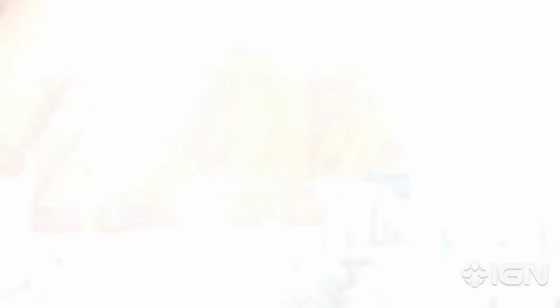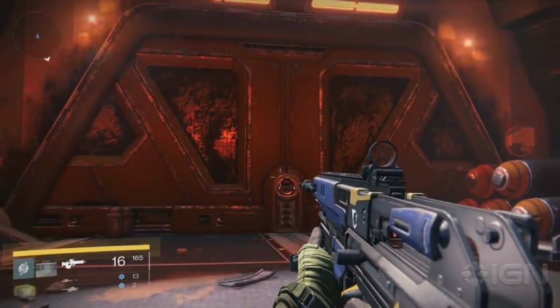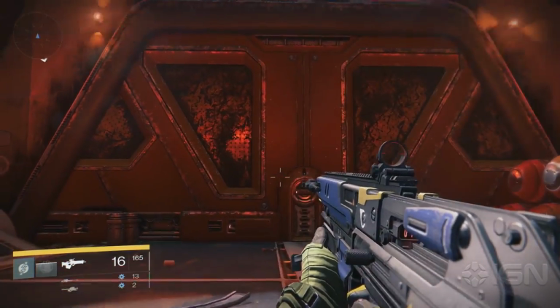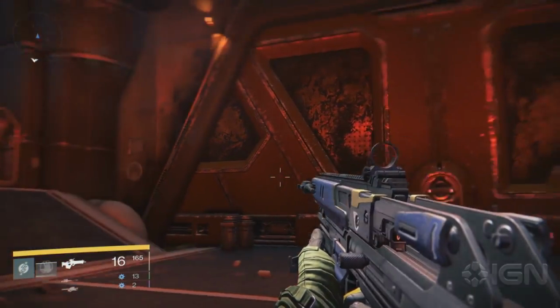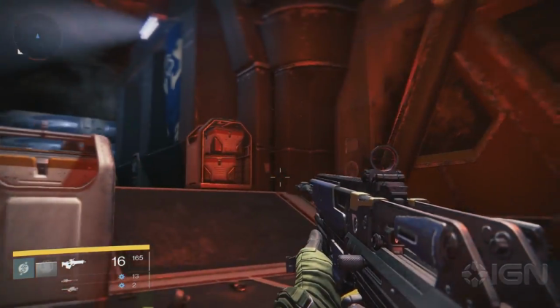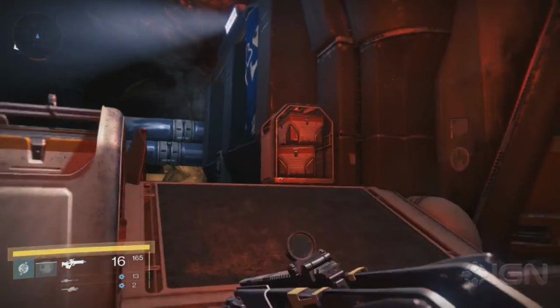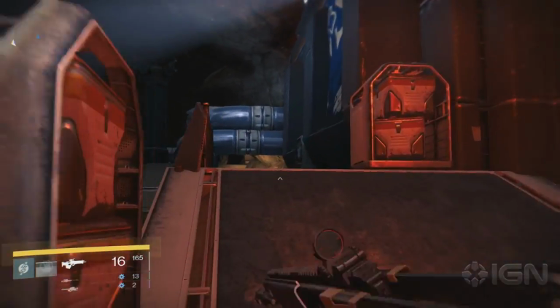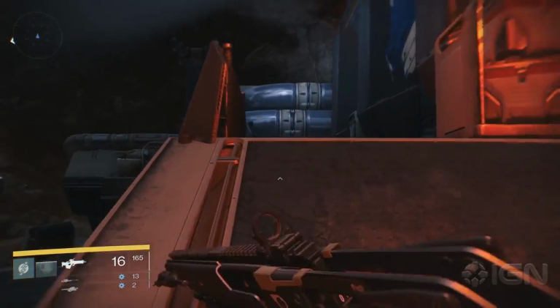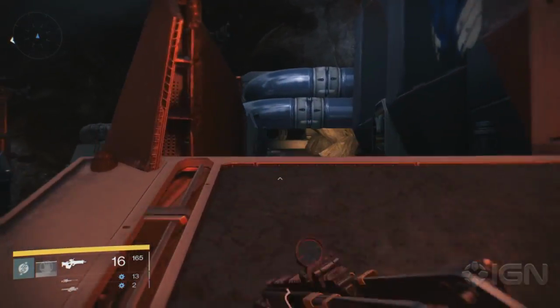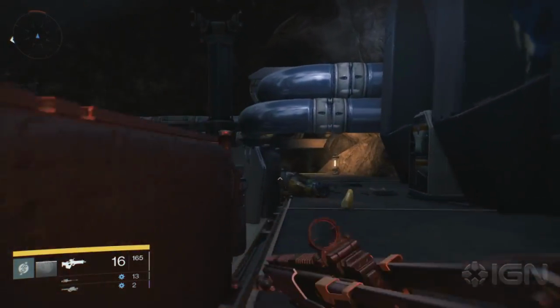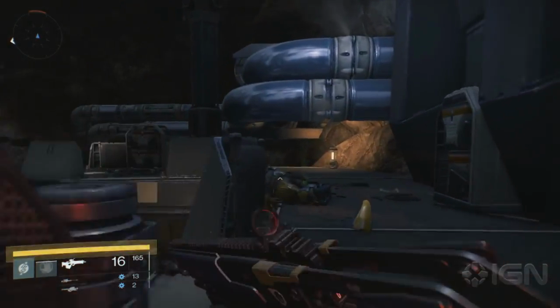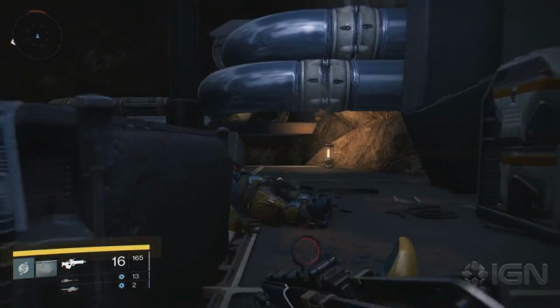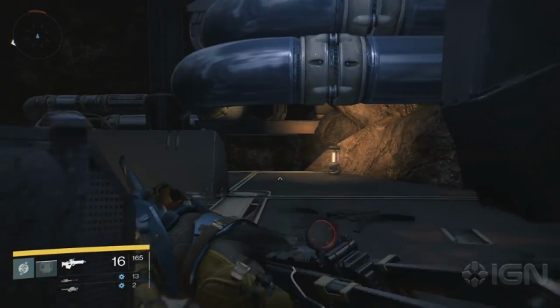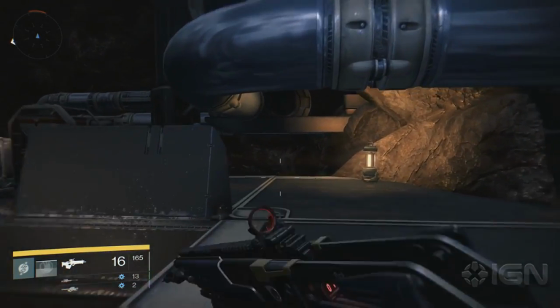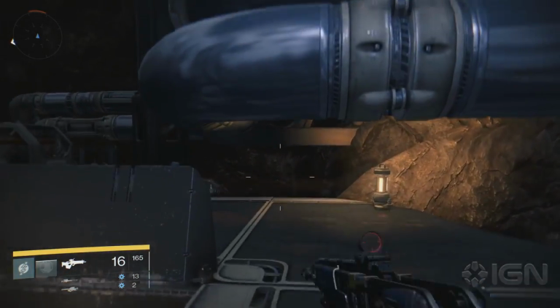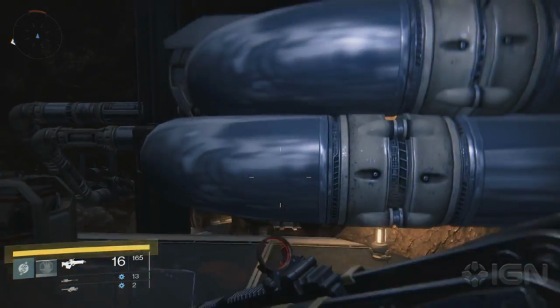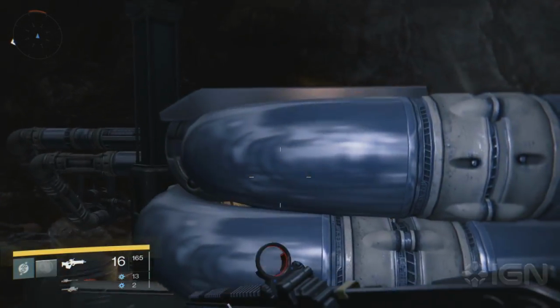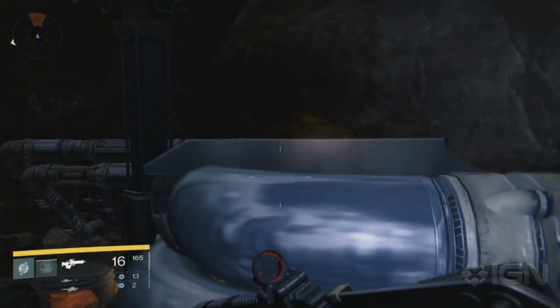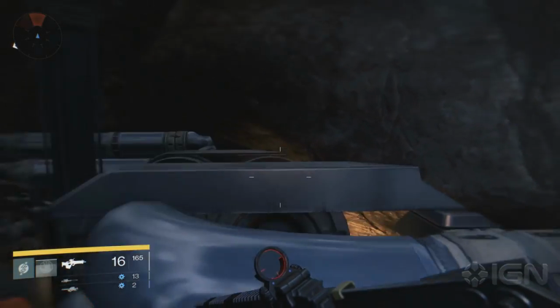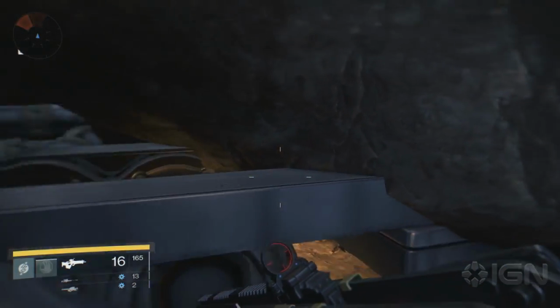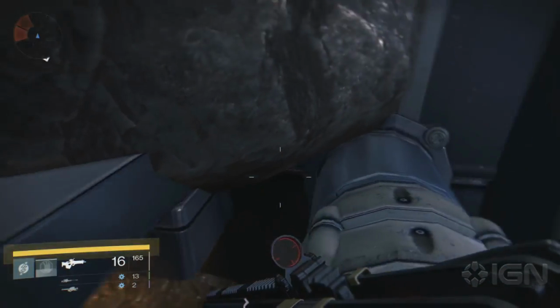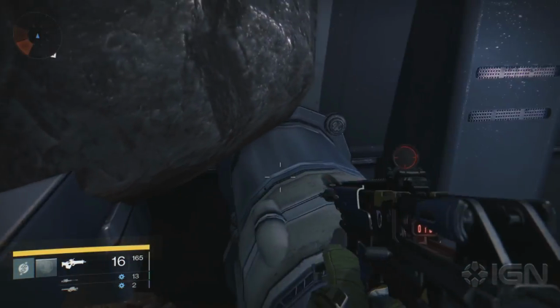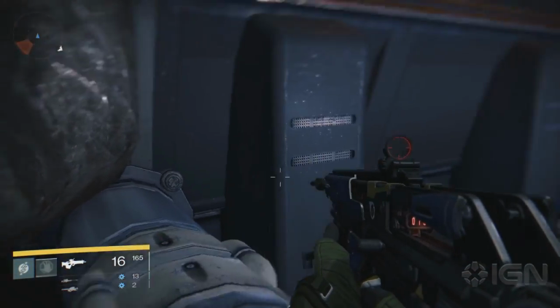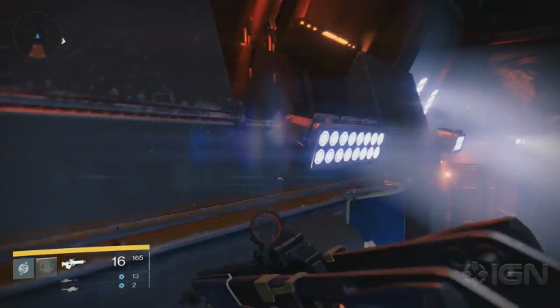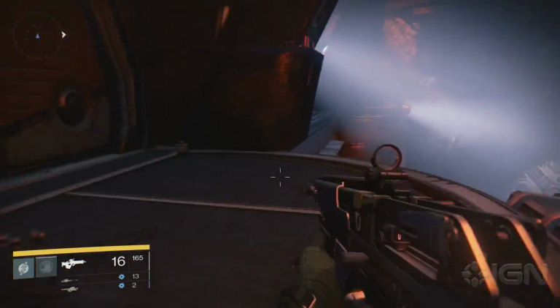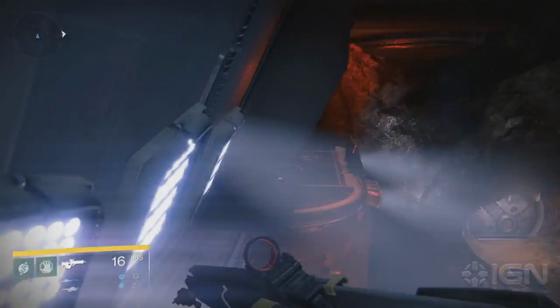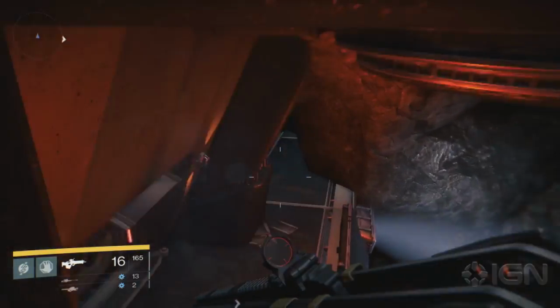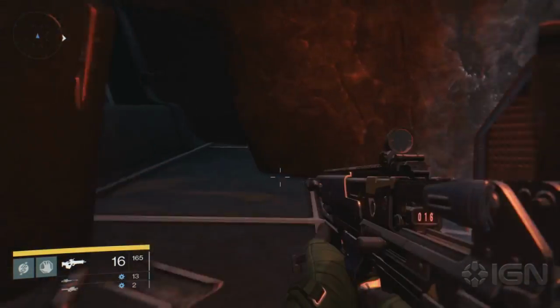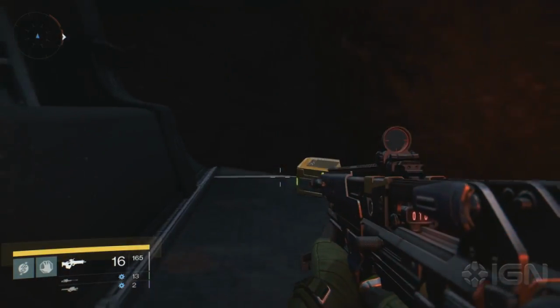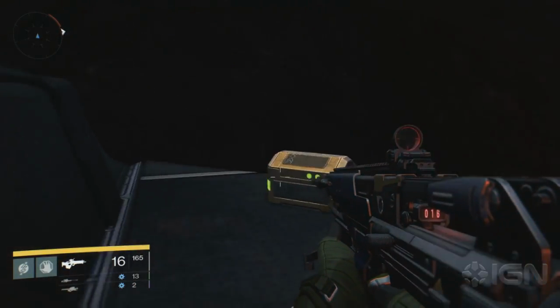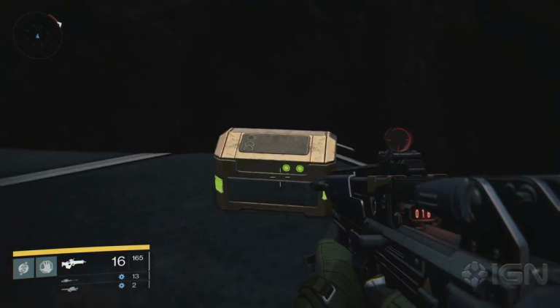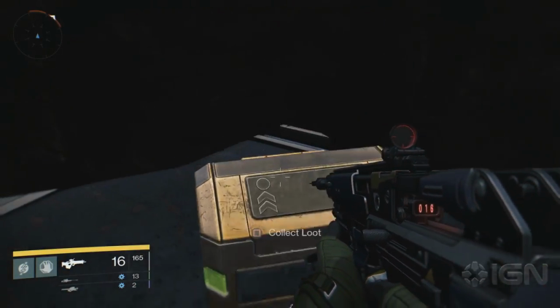In the Iron Line area, where you fight a ton of the Cabal, you can find the next chest. From the big door, hop up on the pipes to the left, get on top of the platform up top, jump across to the other one, and you'll find the chest in the corner.